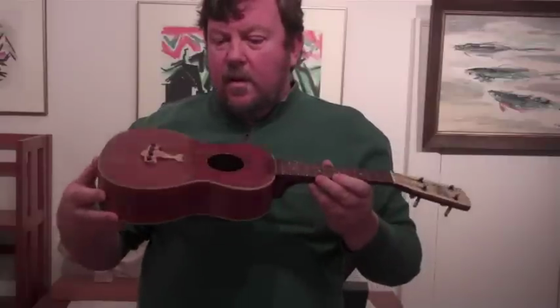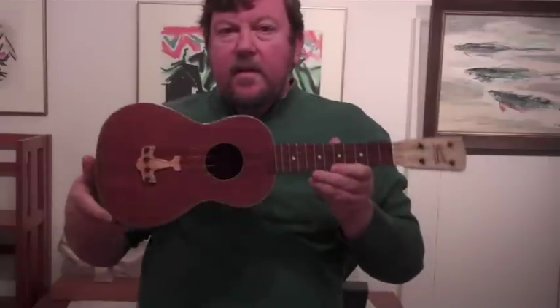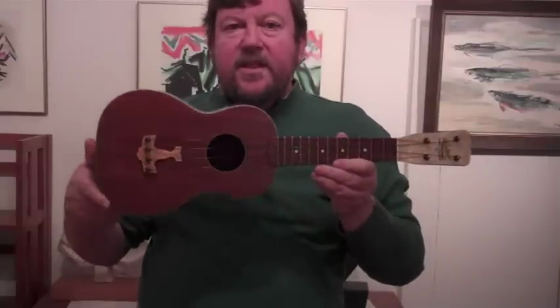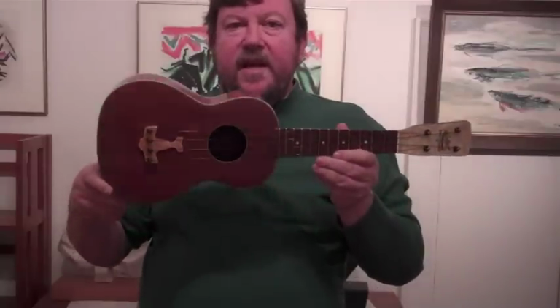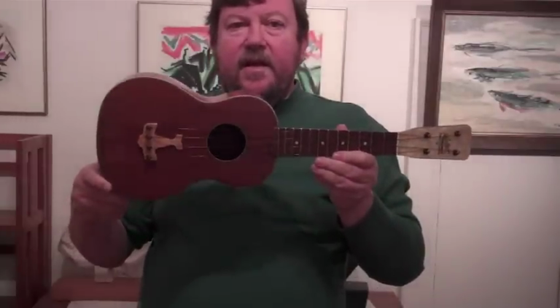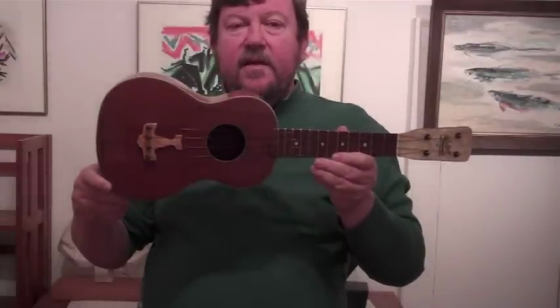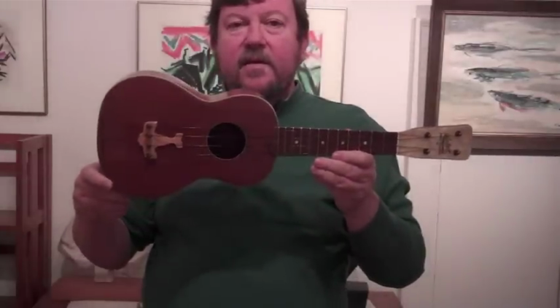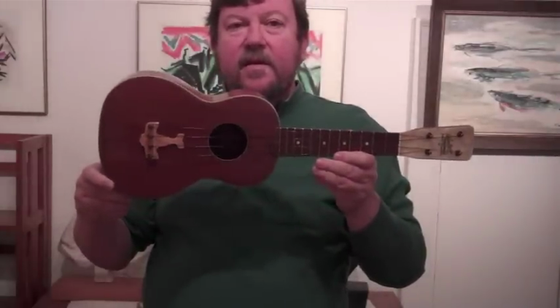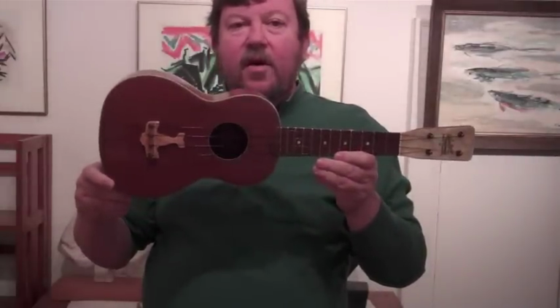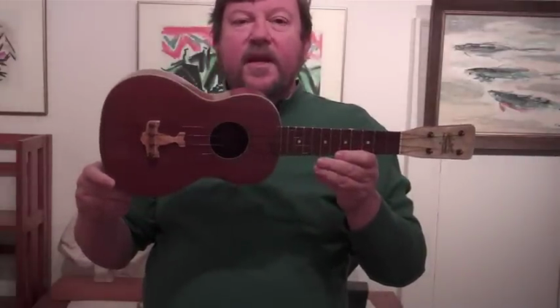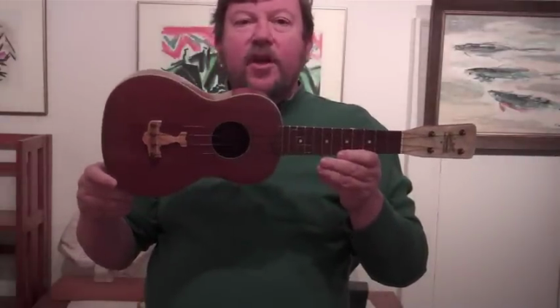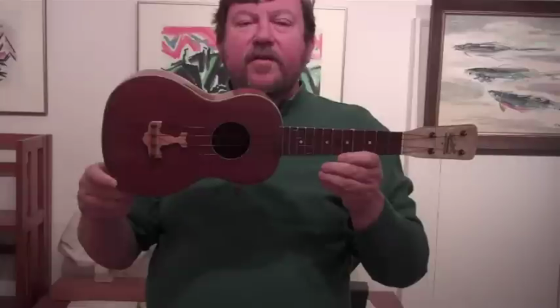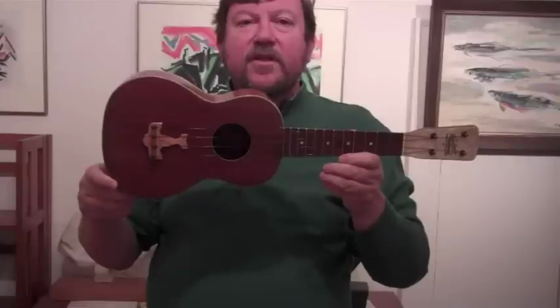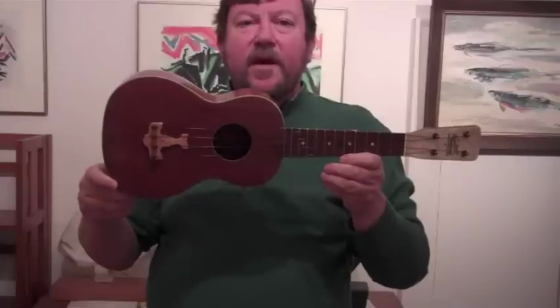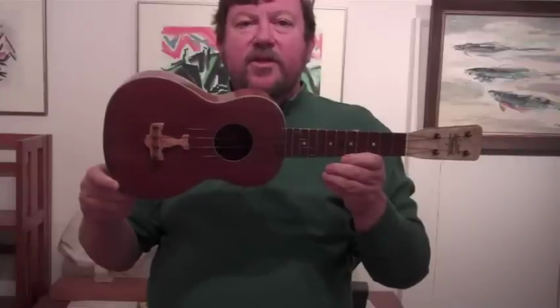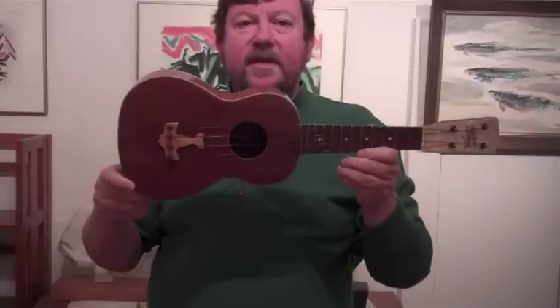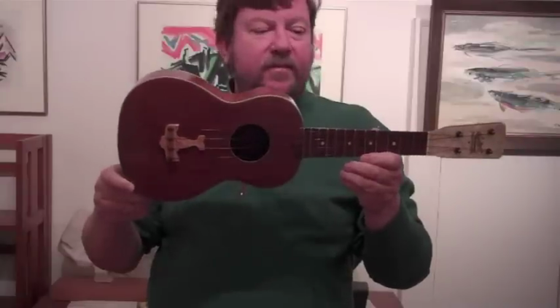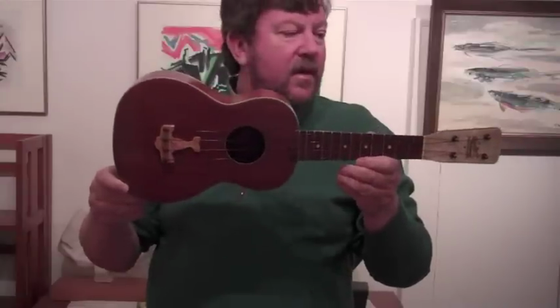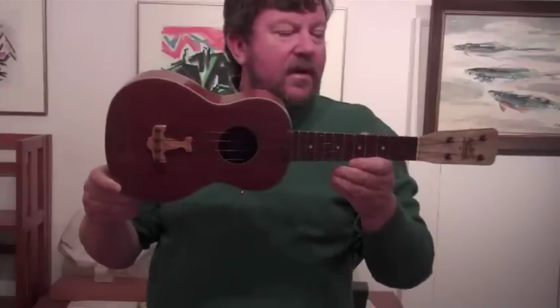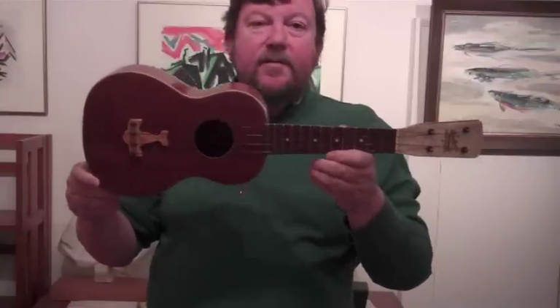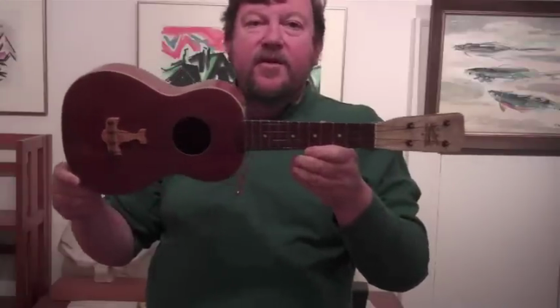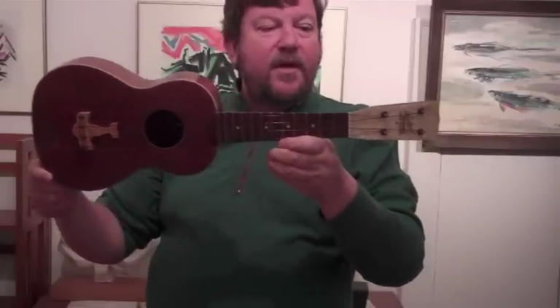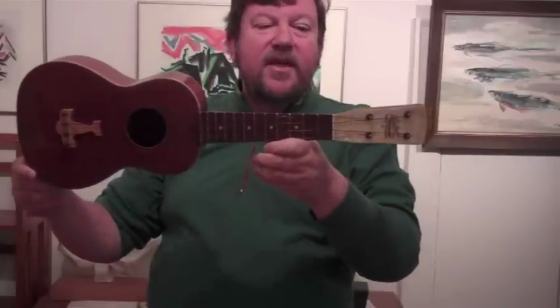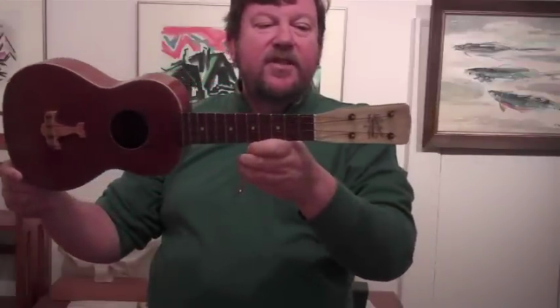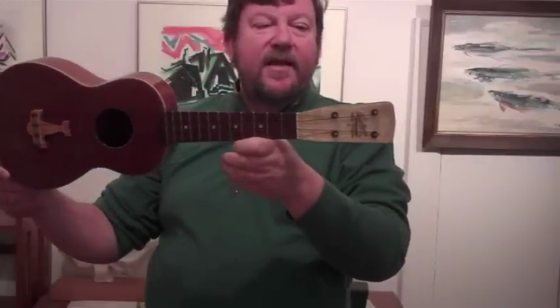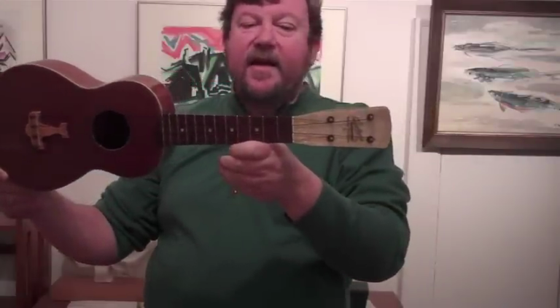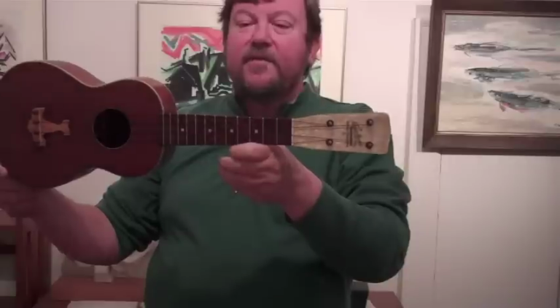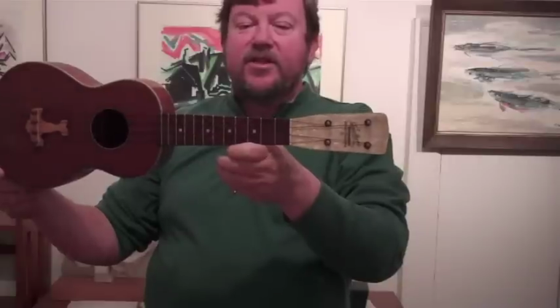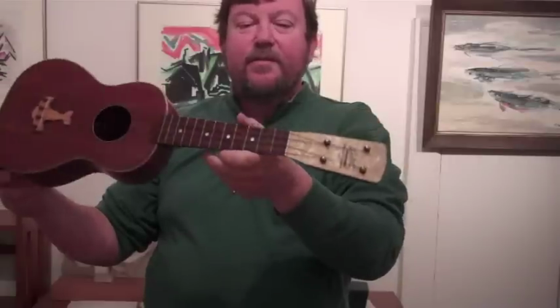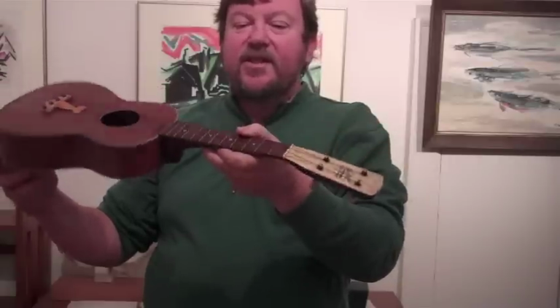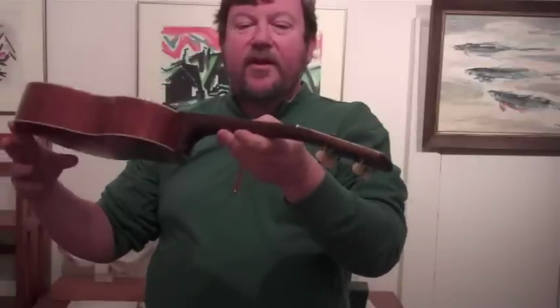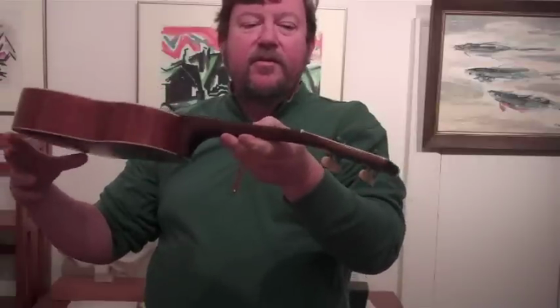This is a Harmony Johnny Marvin Prince of Wales ukulele. I'm selling it because I've decided I just like playing soprano ukes.